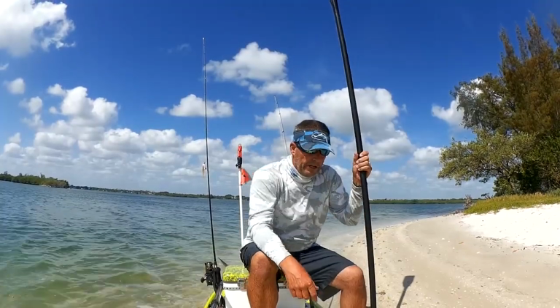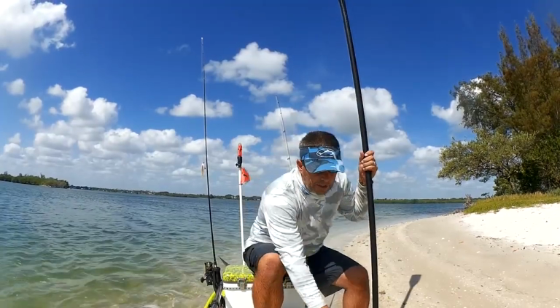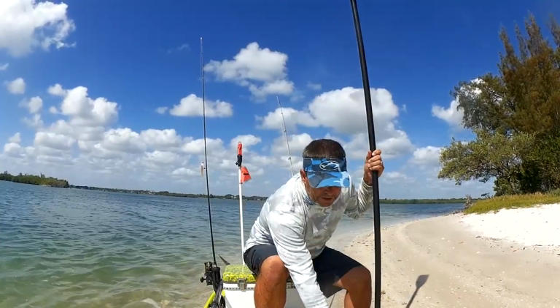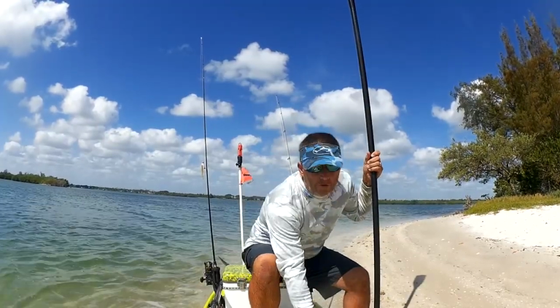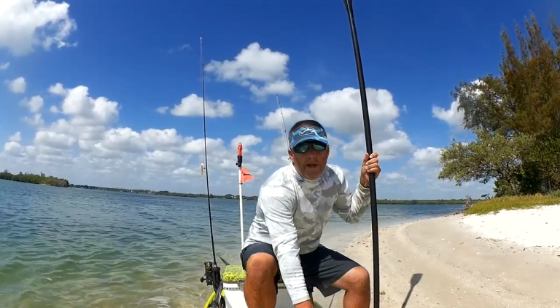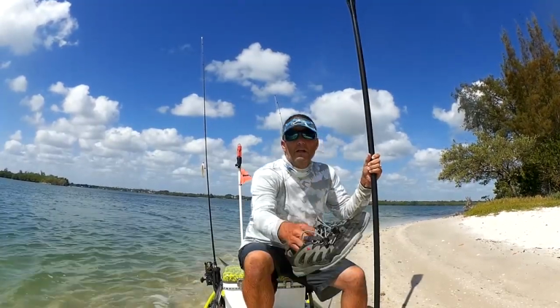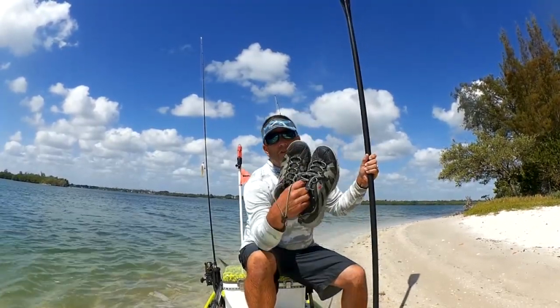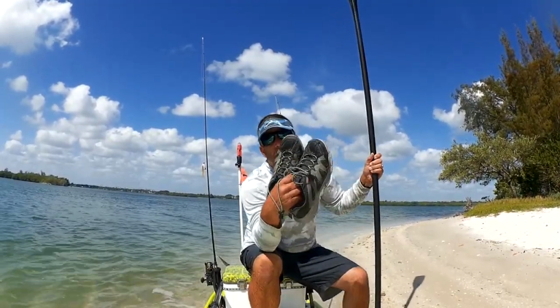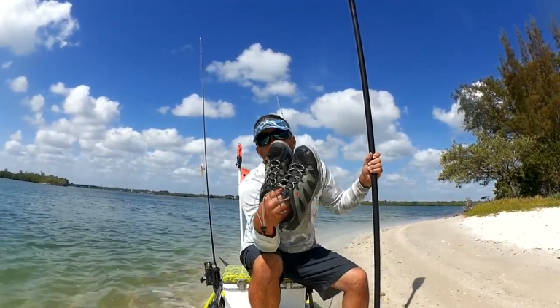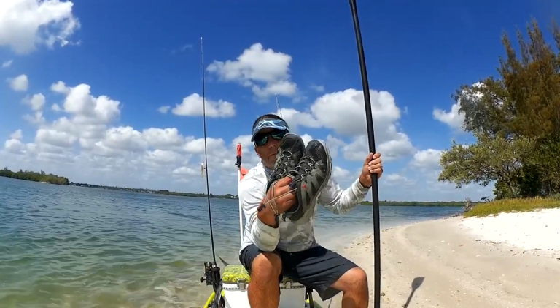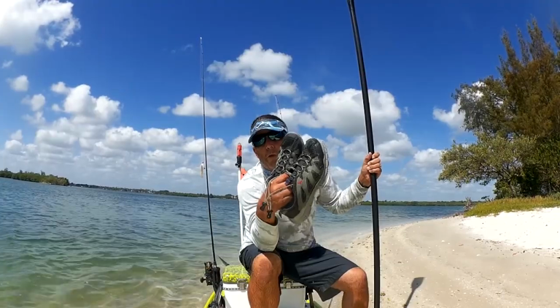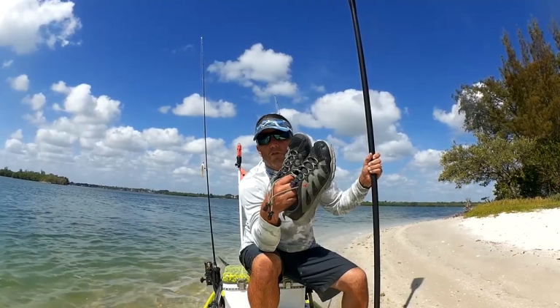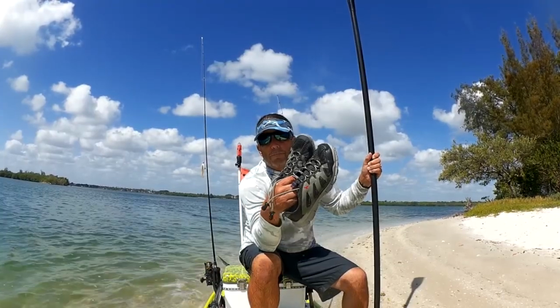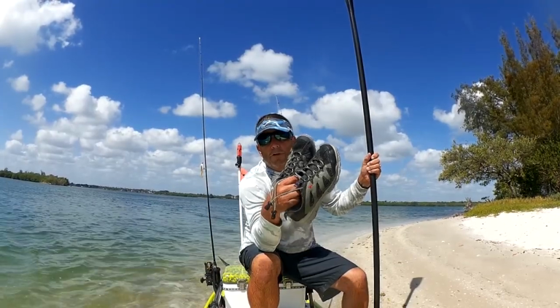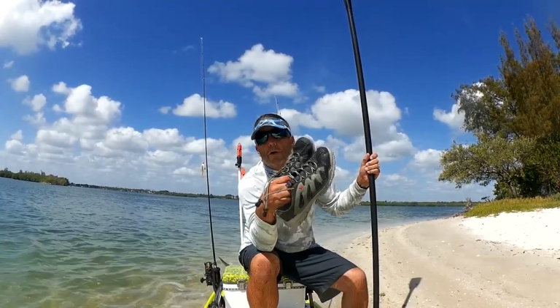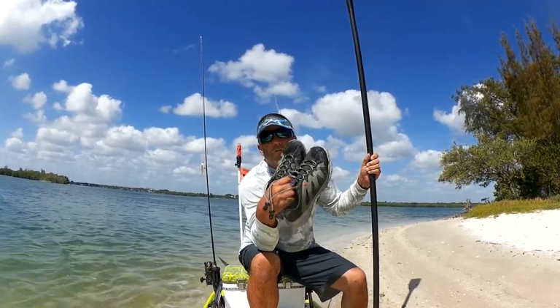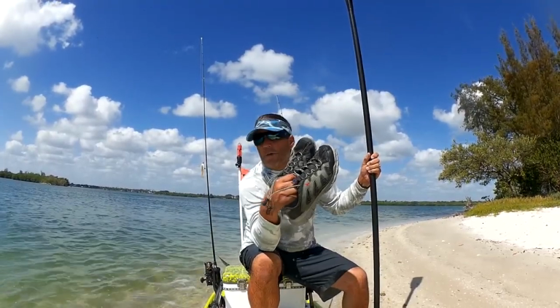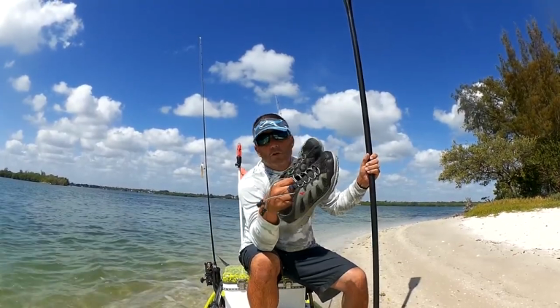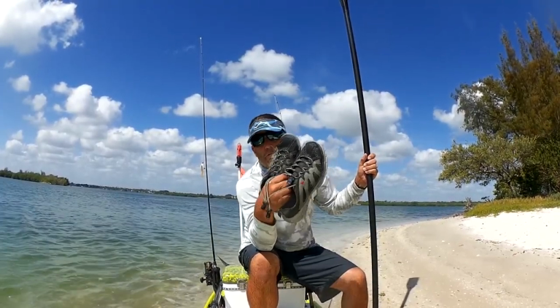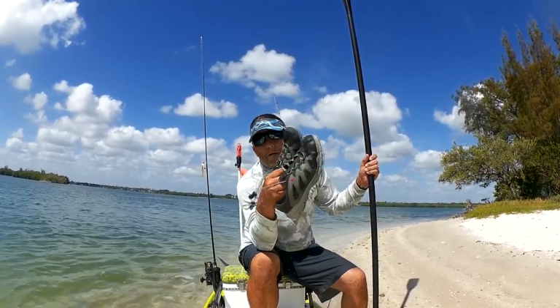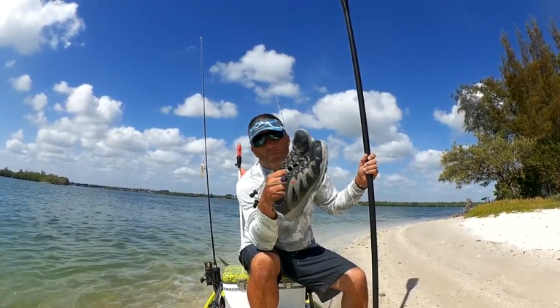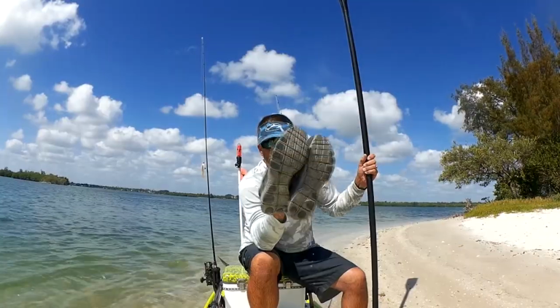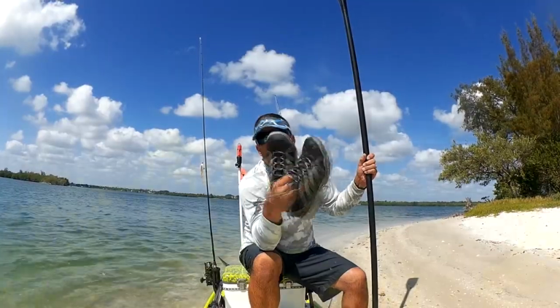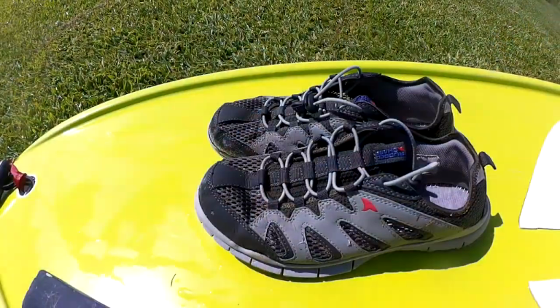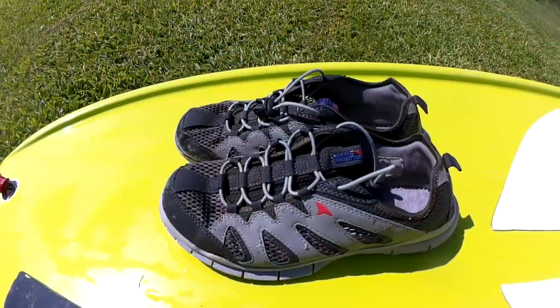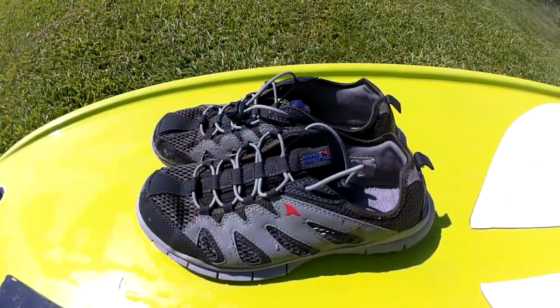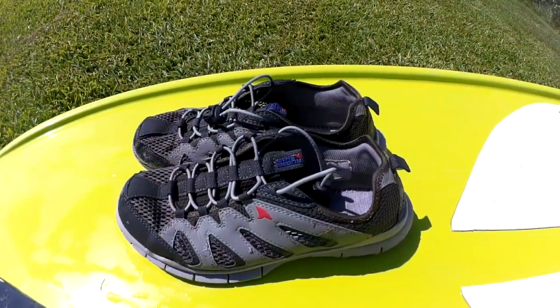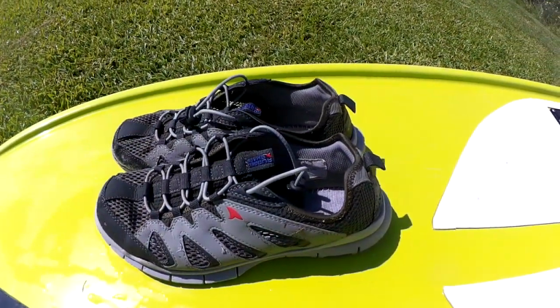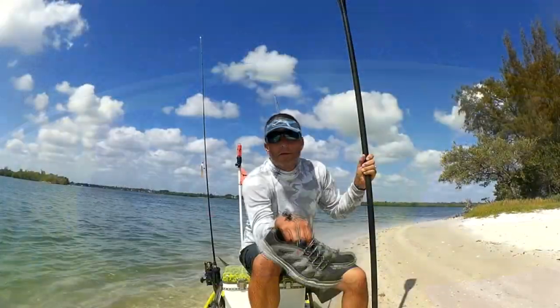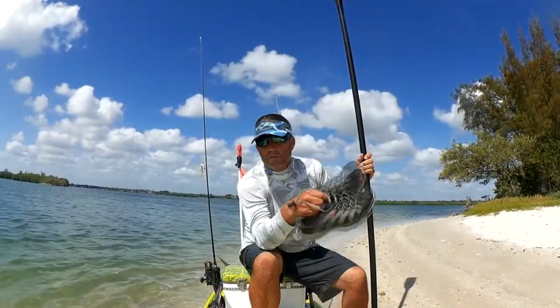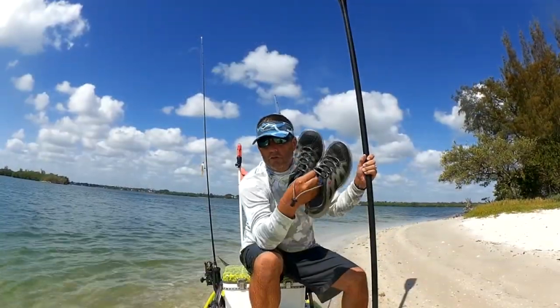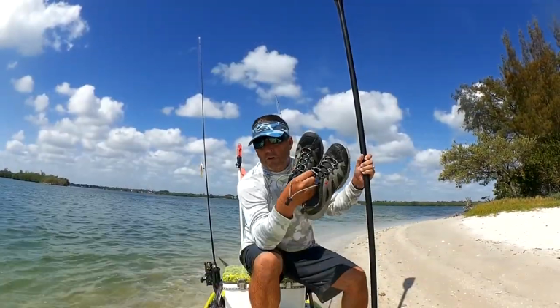As far as wading, make sure you have a good quality pair of wading shoes. You don't want to go out there in flip flops — you're going to lose them if you step in a muddy spot. Good quality wading shoes. I use Rugged Shark.